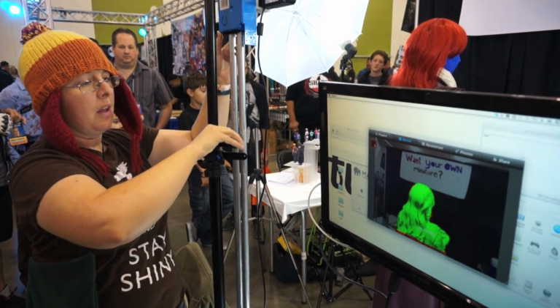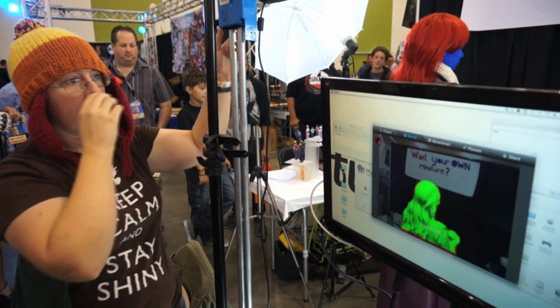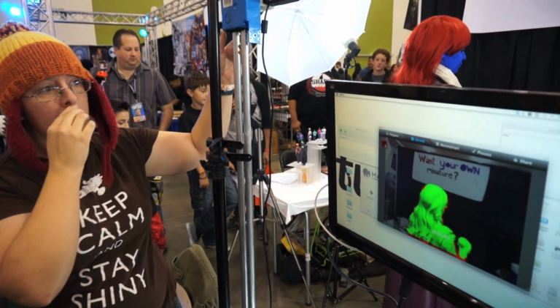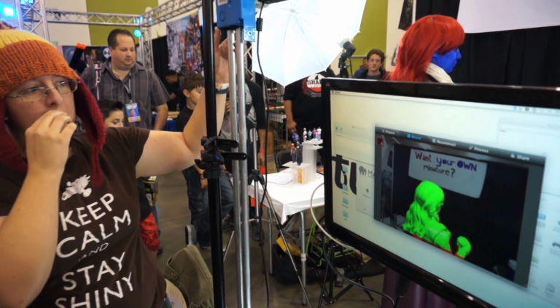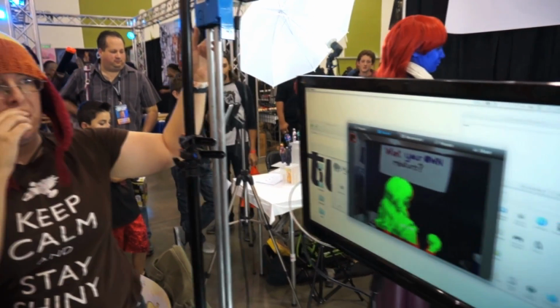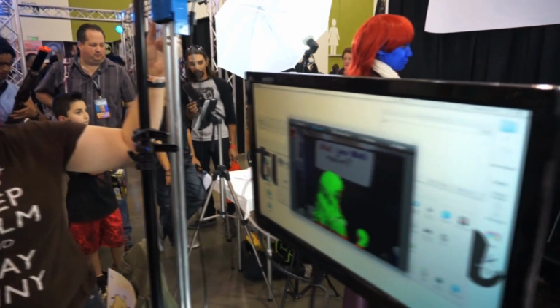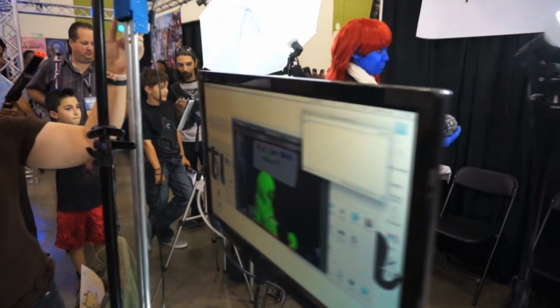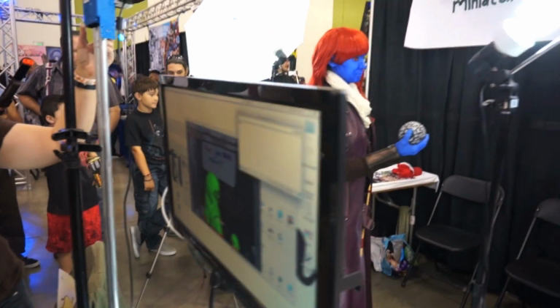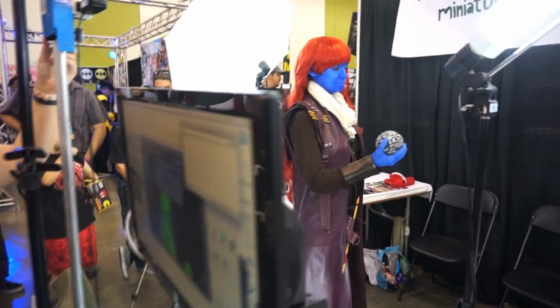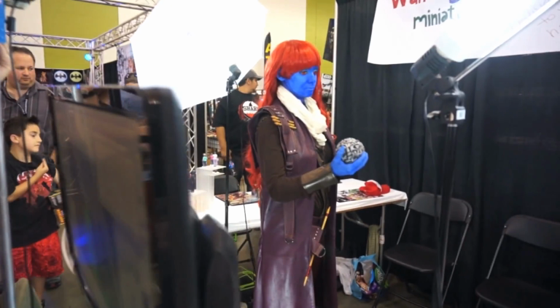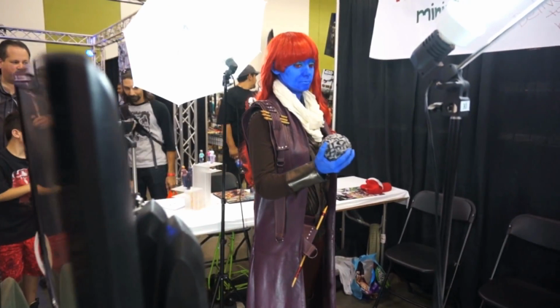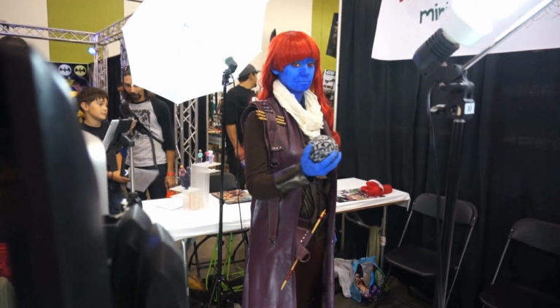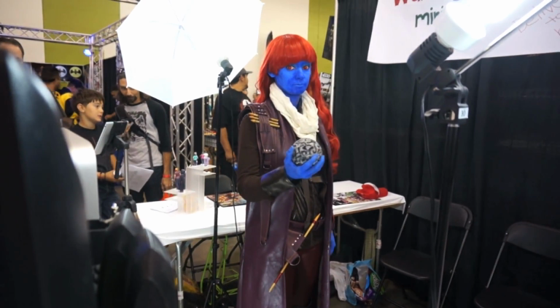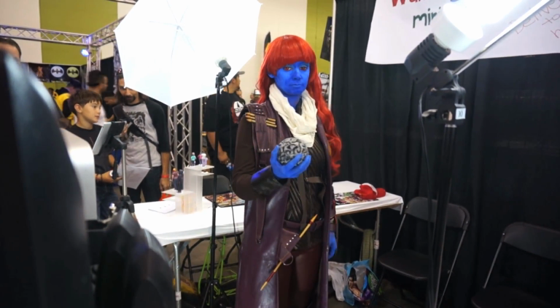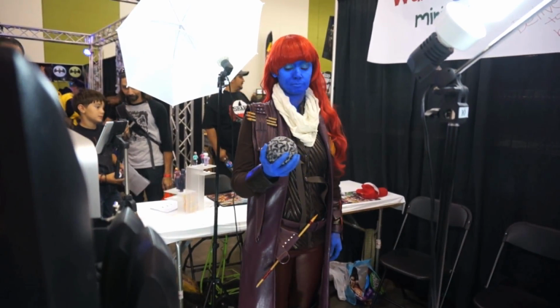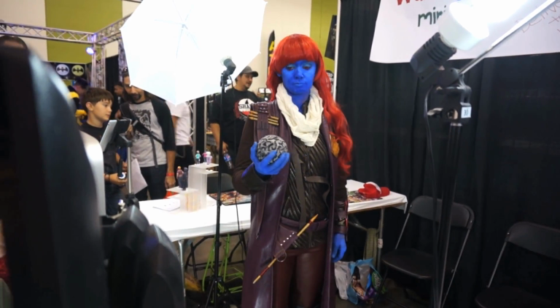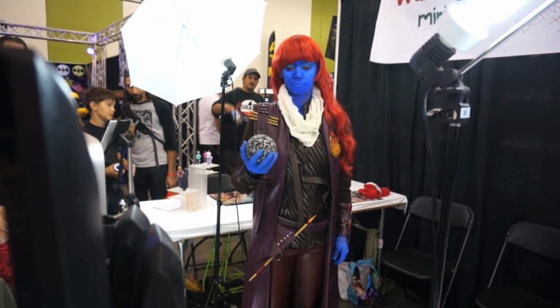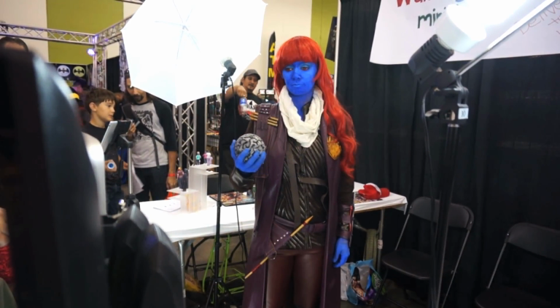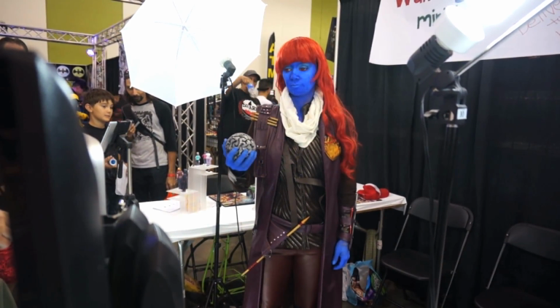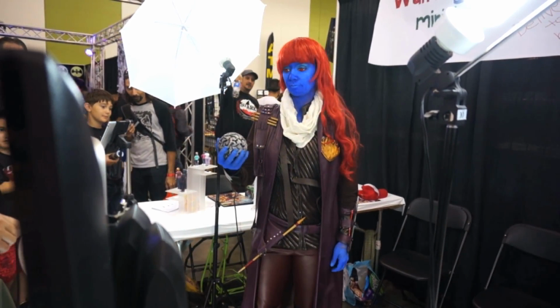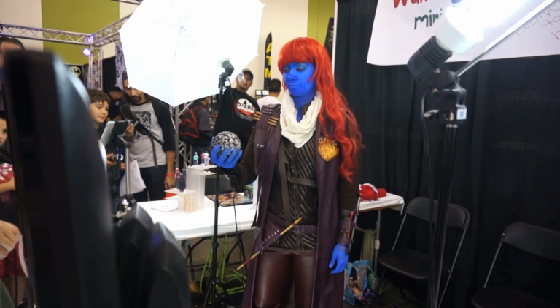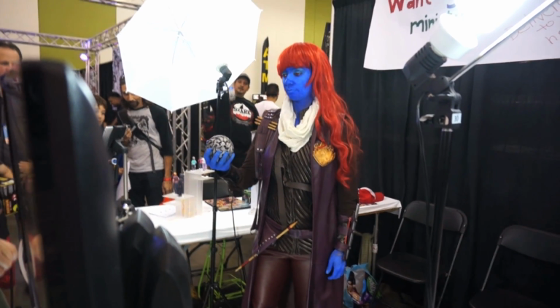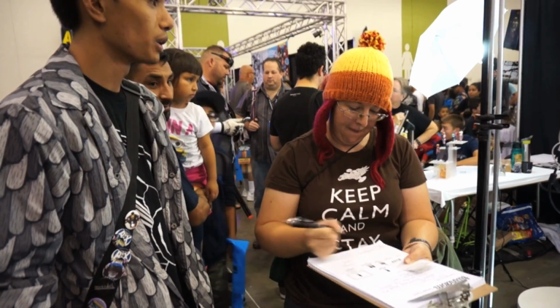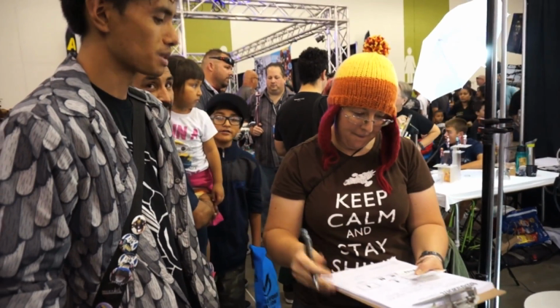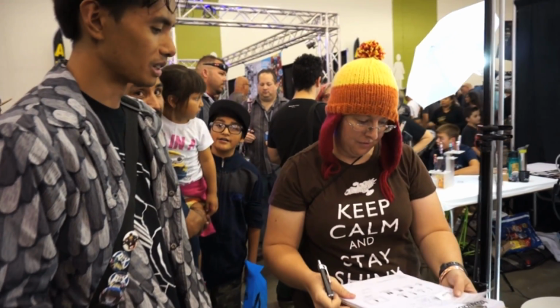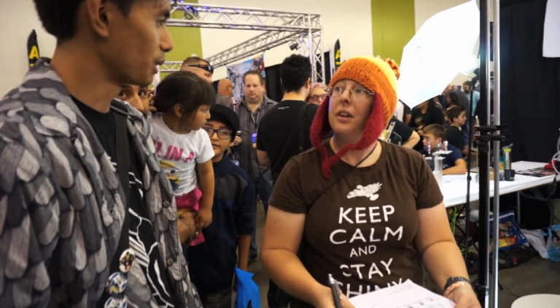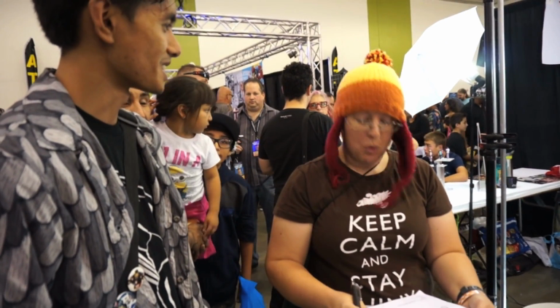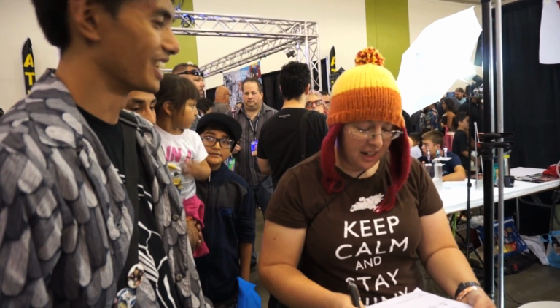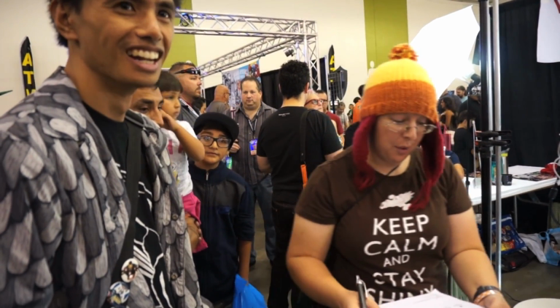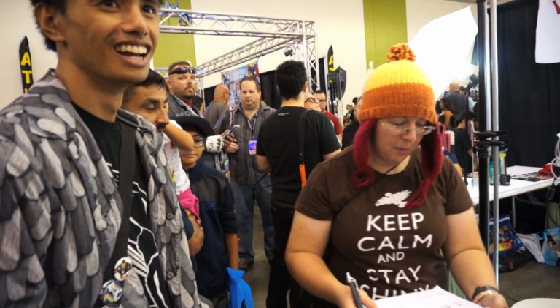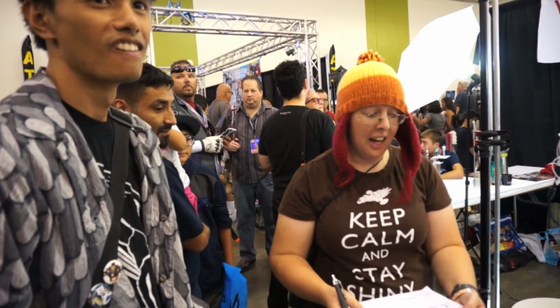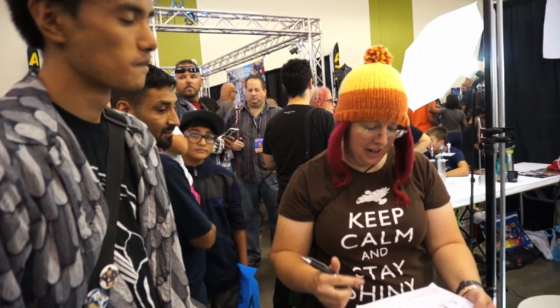Have you guys been touring with Wizard World? A little bit, just the west coast ones. It's been going pretty well, it's a lot of fun. It's very cool new technology so everybody gets really excited about it. Your booth has been looking really busy since I got here. Yeah, we've got a lot going on.